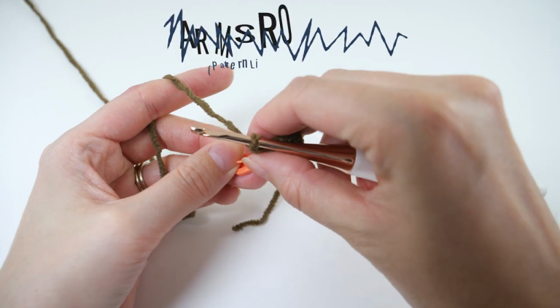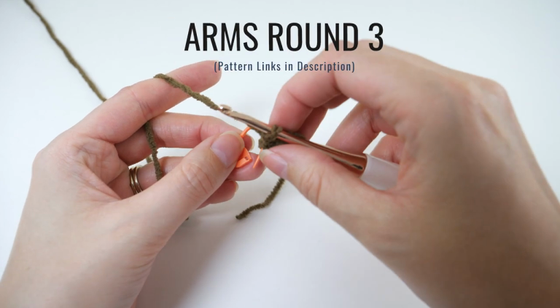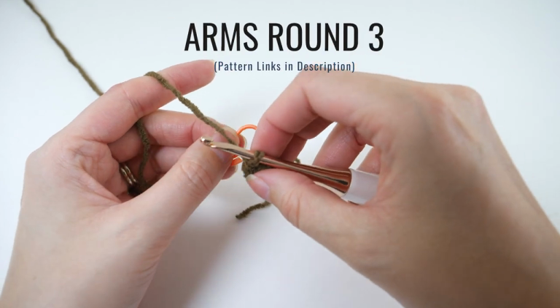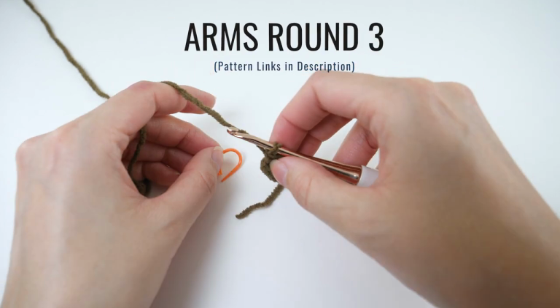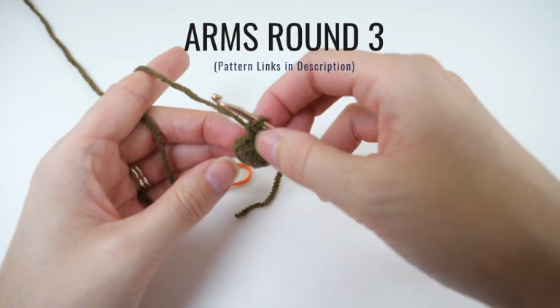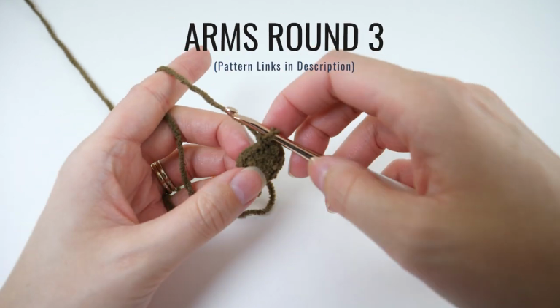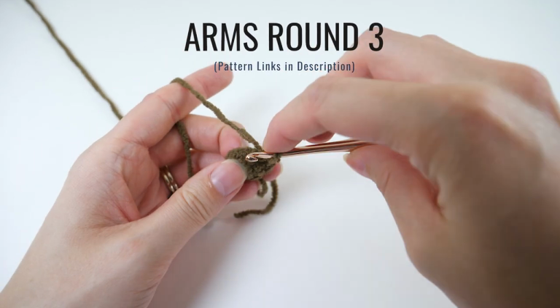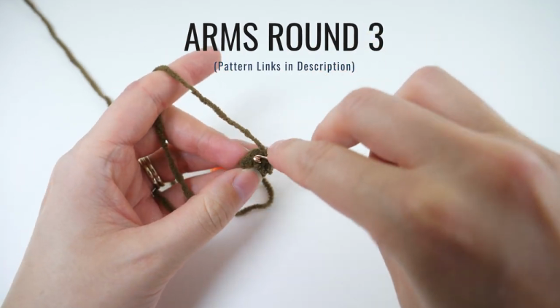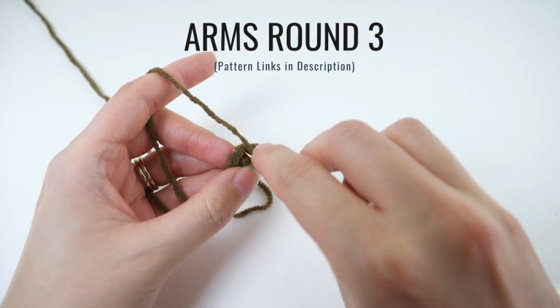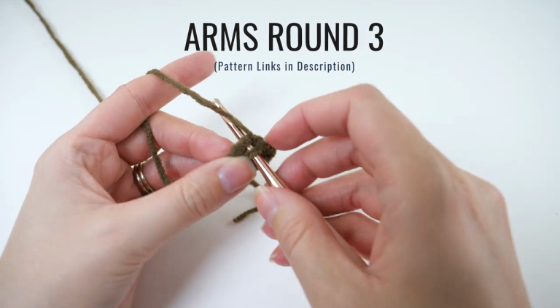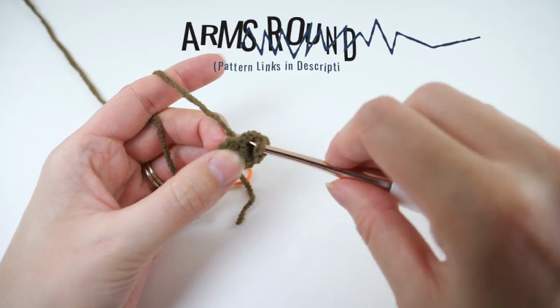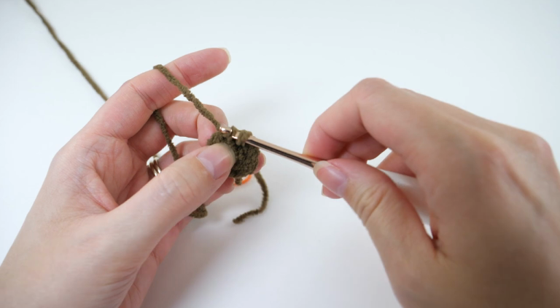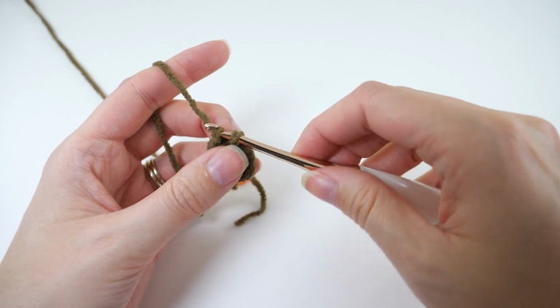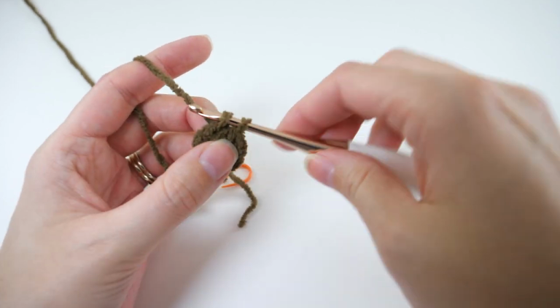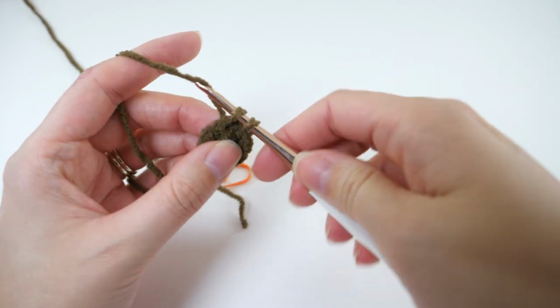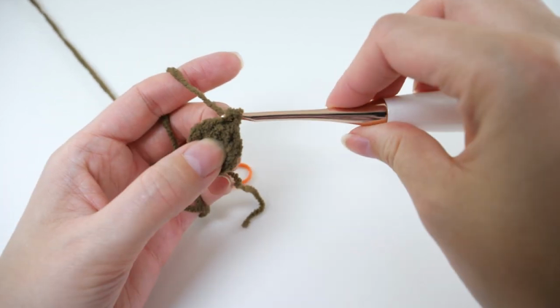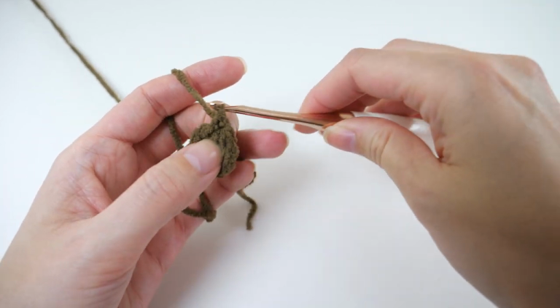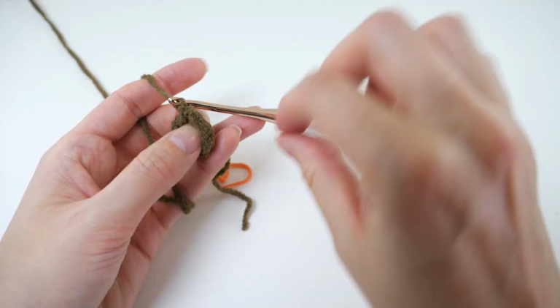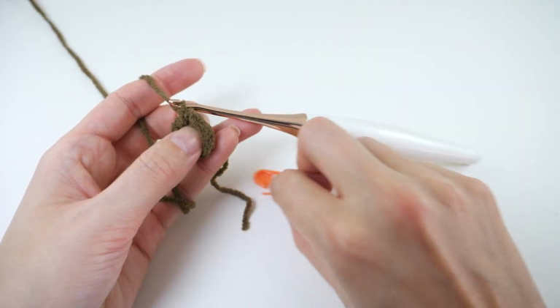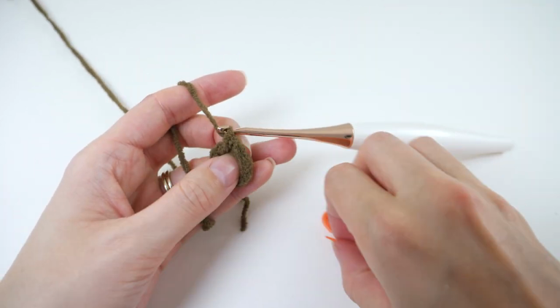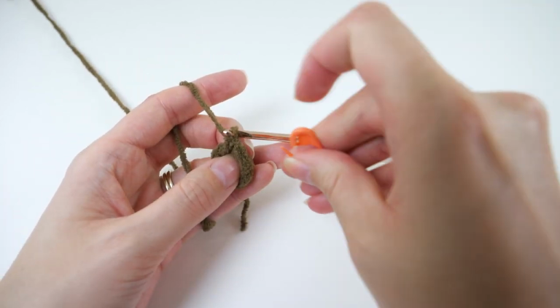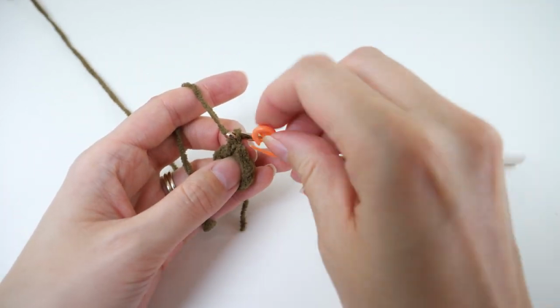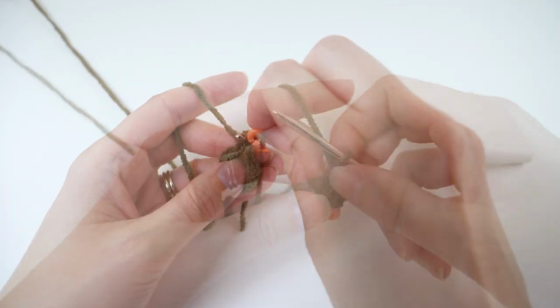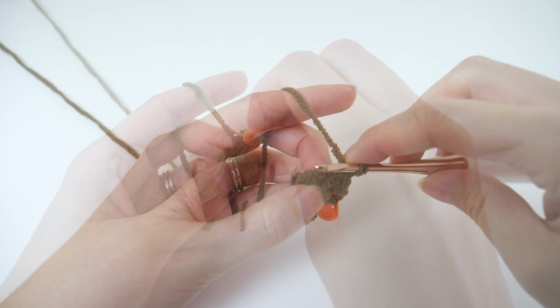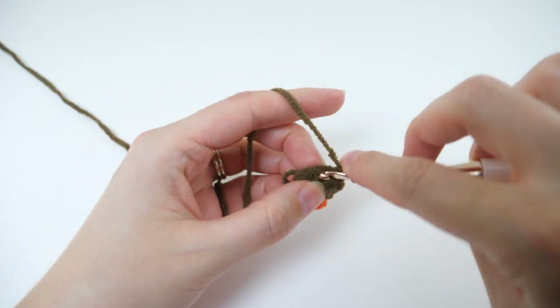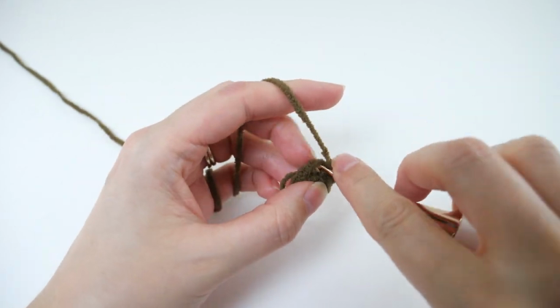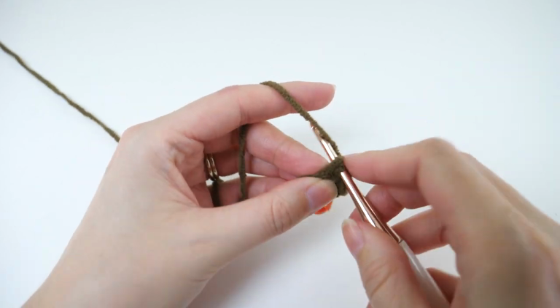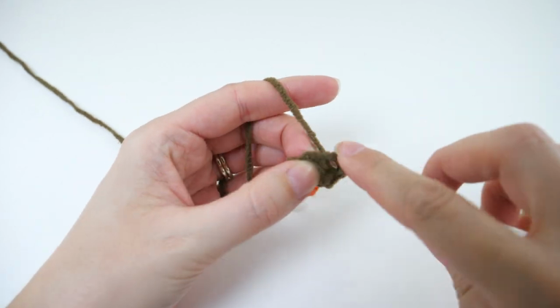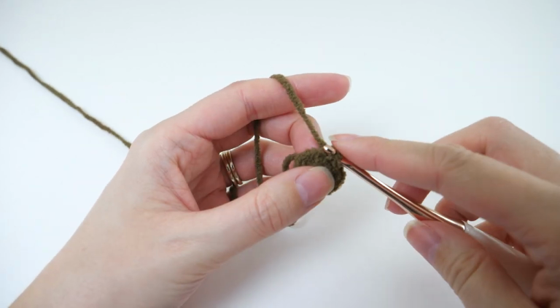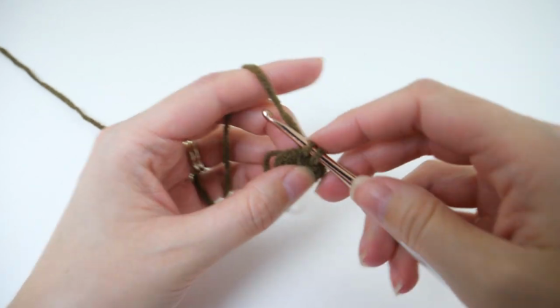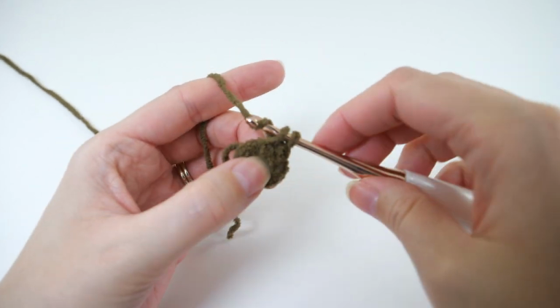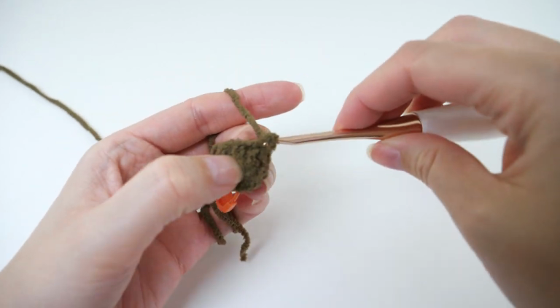Round 3 is really simple. Remove the marker and single crochet there, then replace the marker so you know which stitch is the first. Continue with 1 single crochet in each remaining stitch.